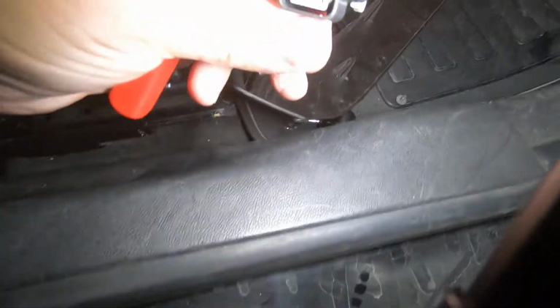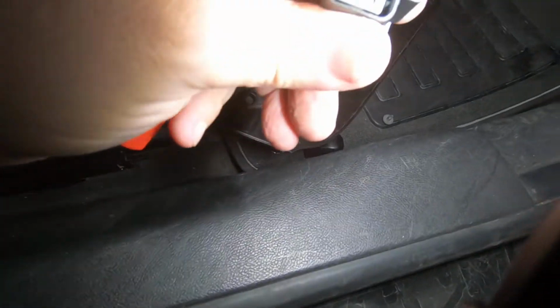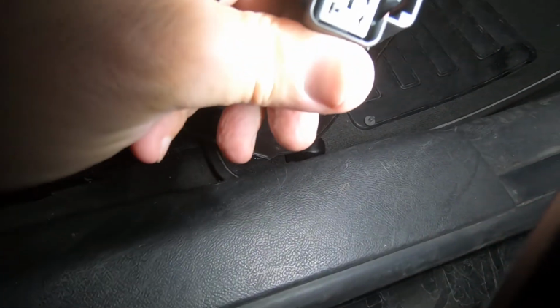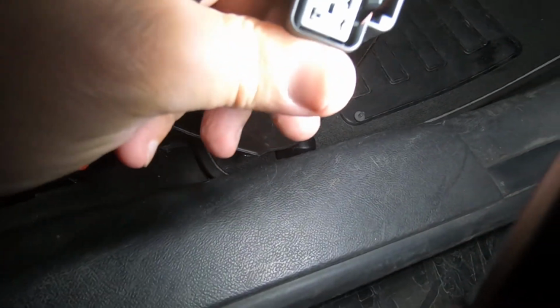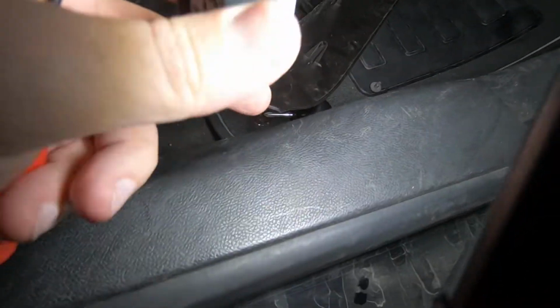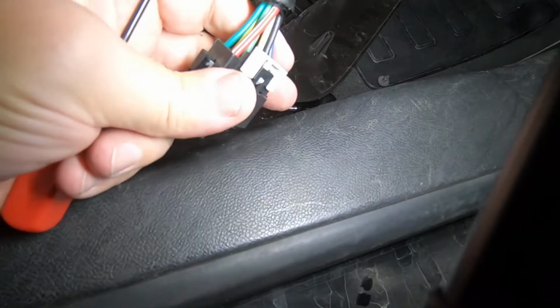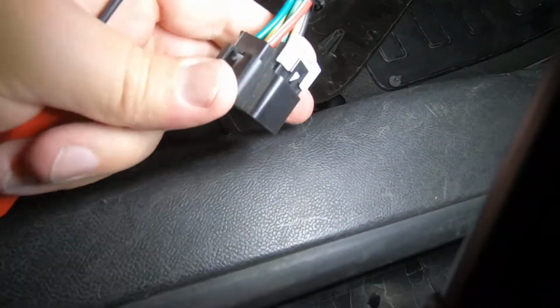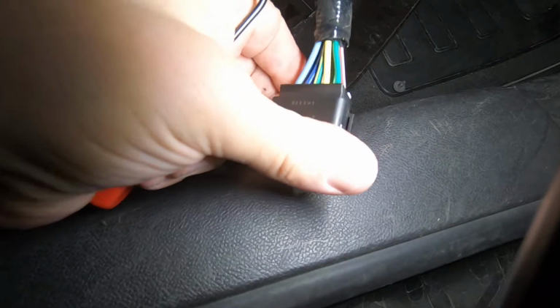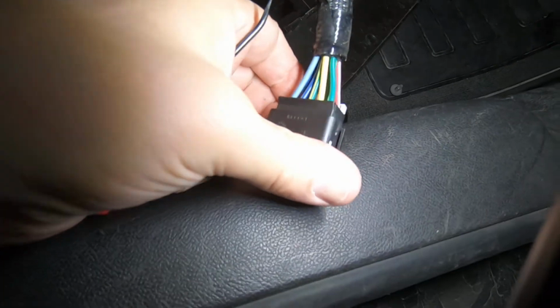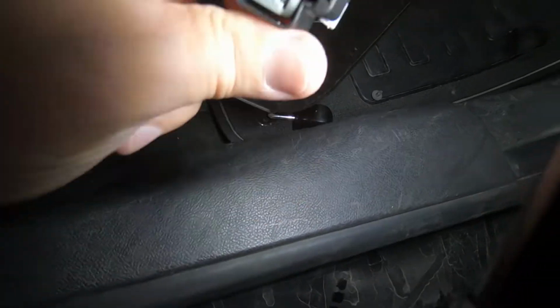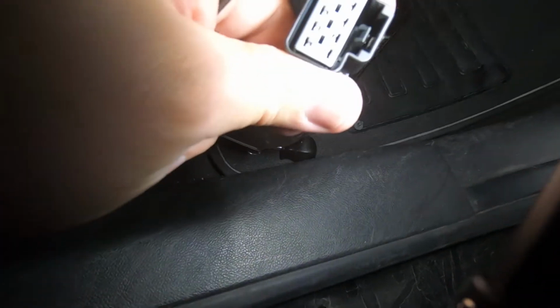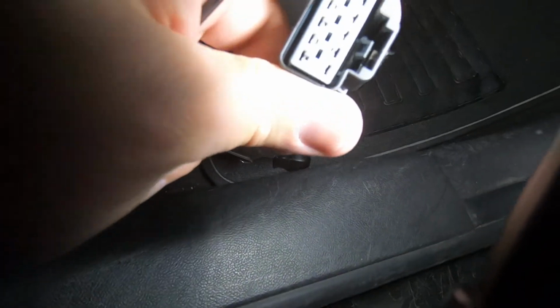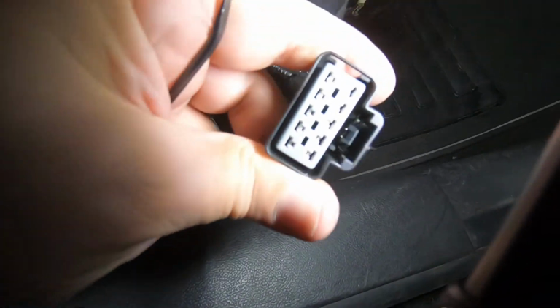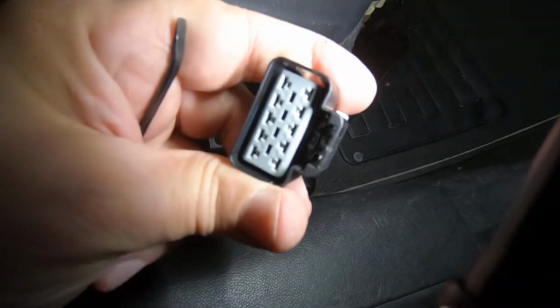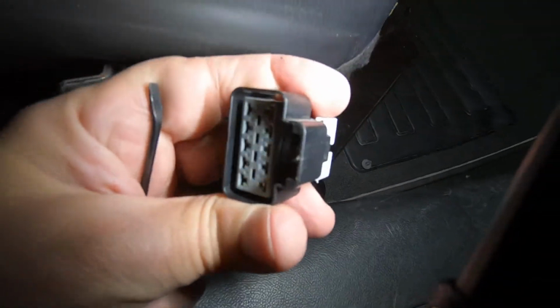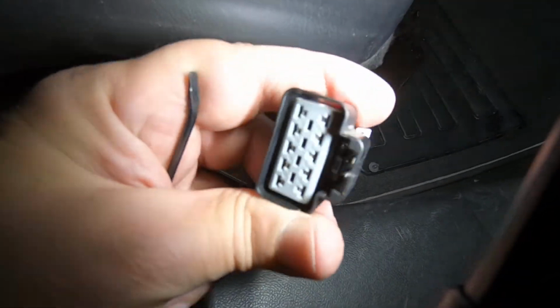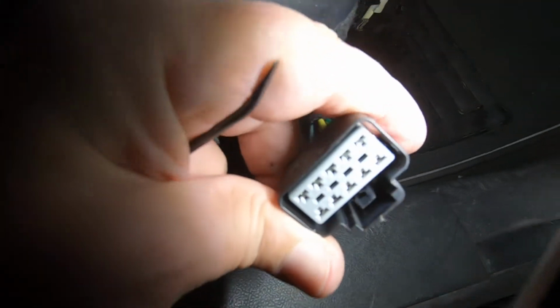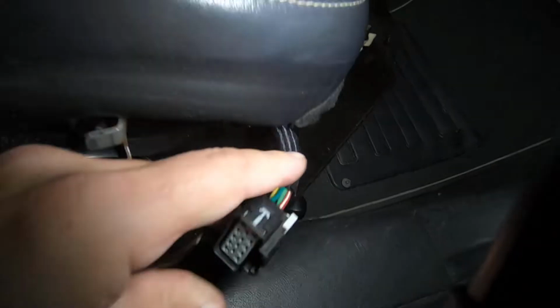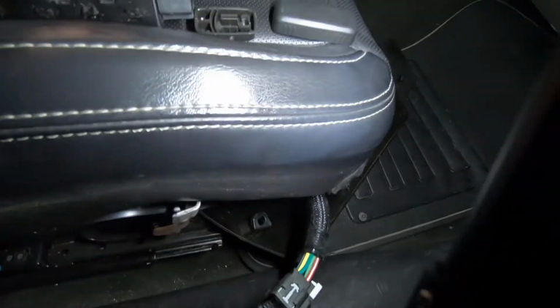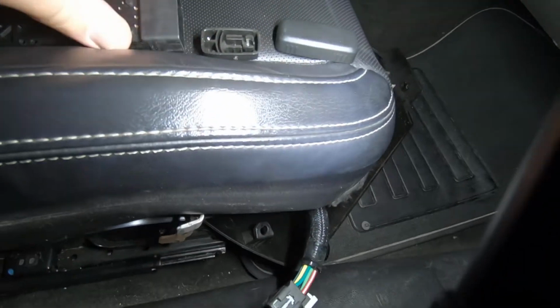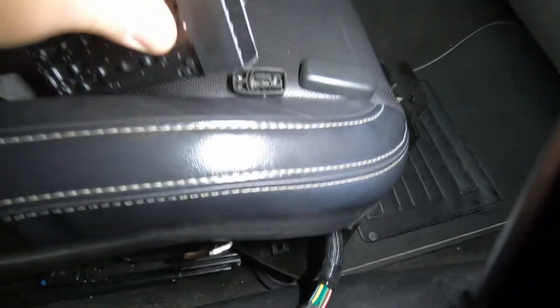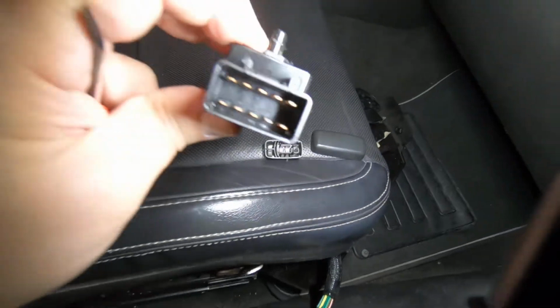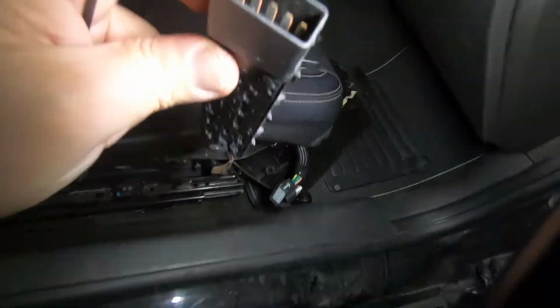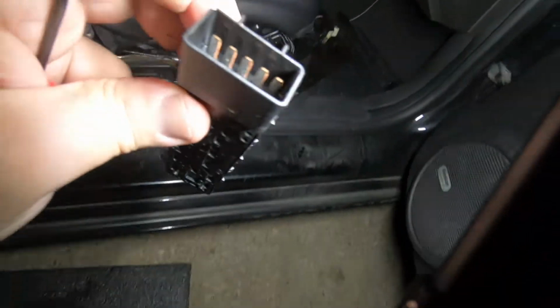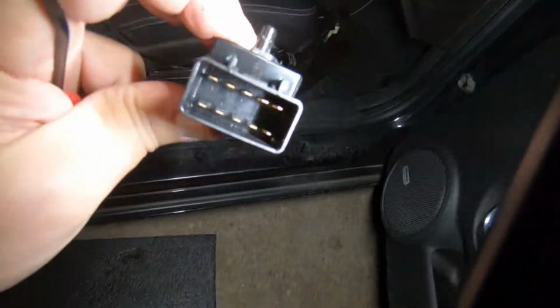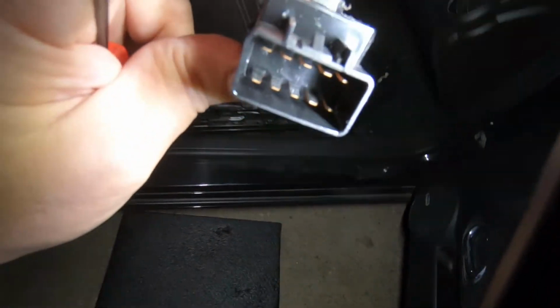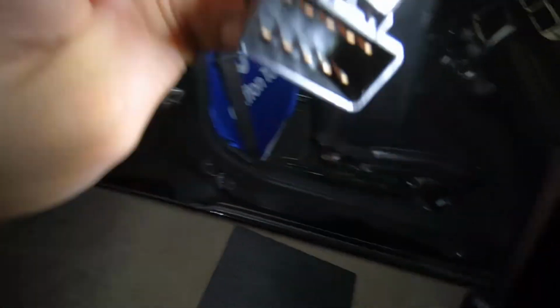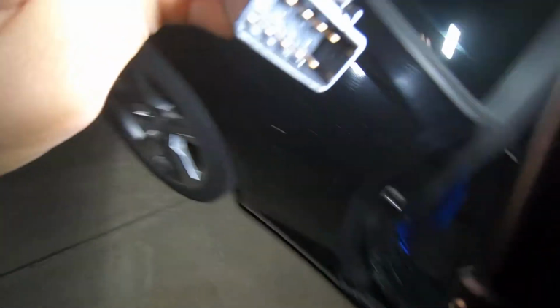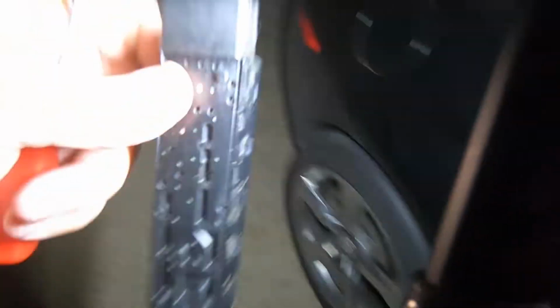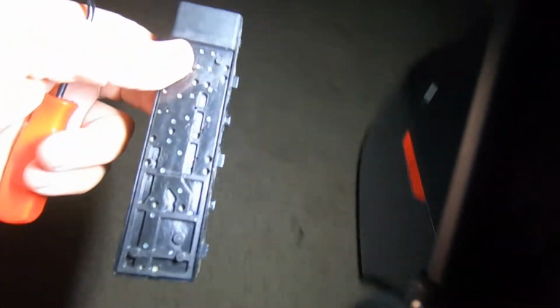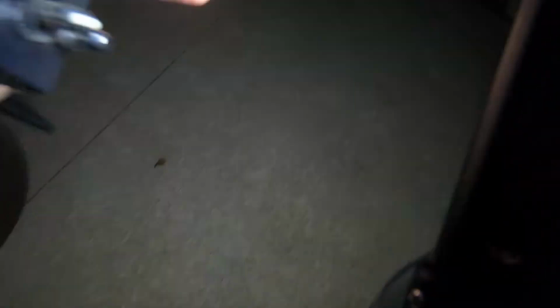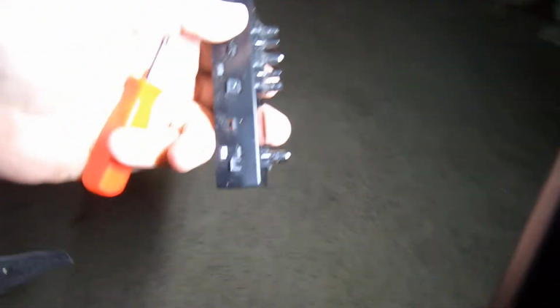It's always a good idea to check your pins just to see if they're corroded. These look perfect.